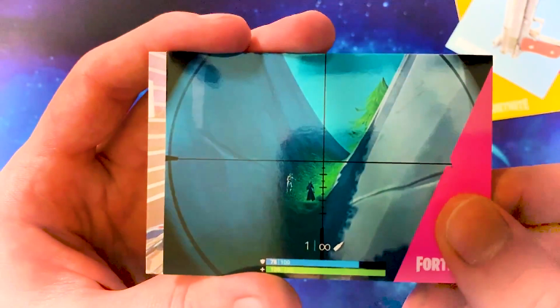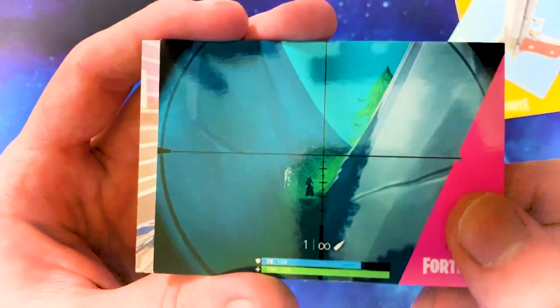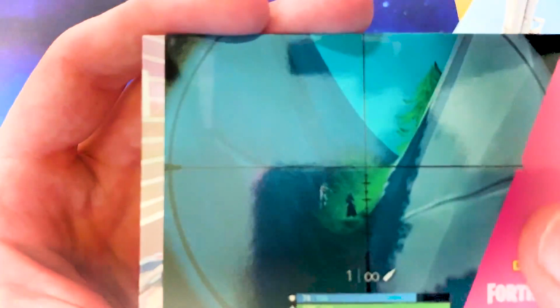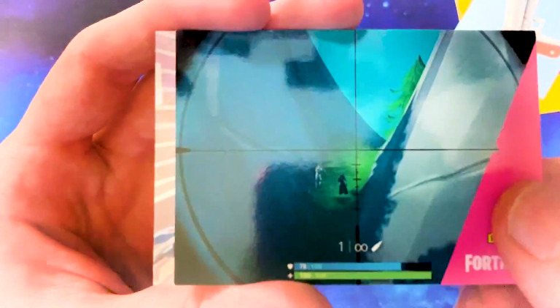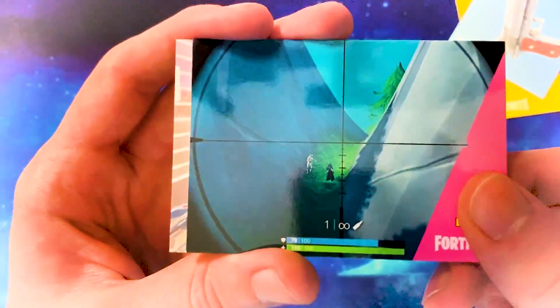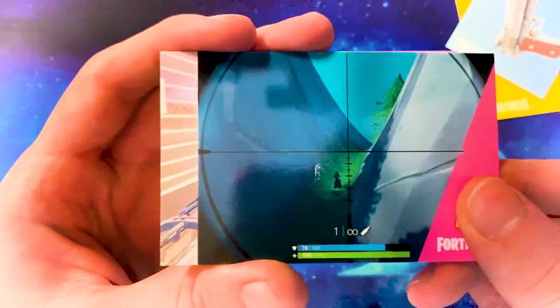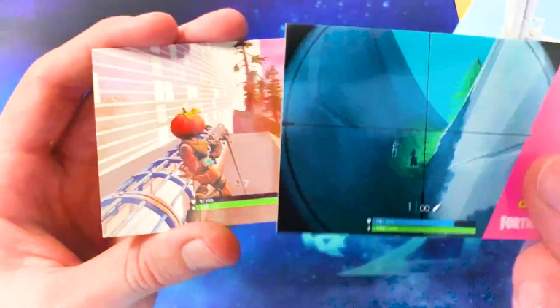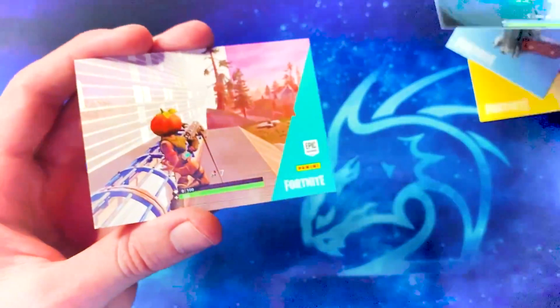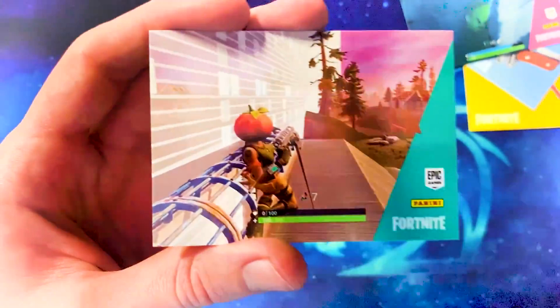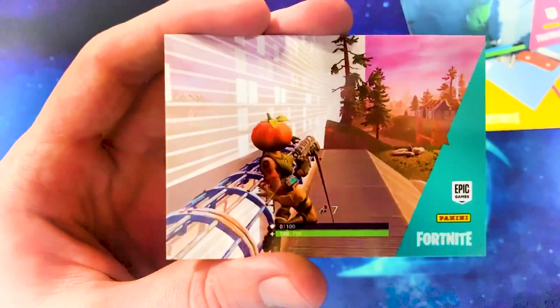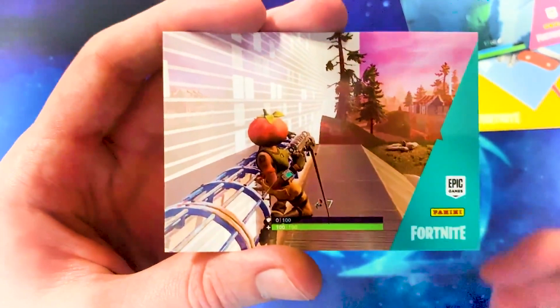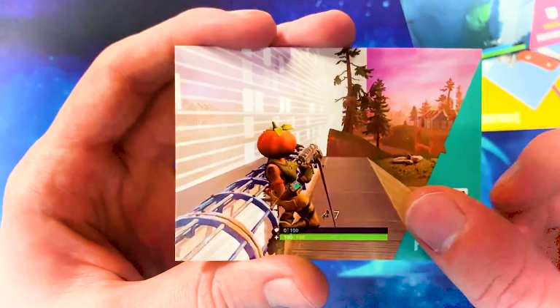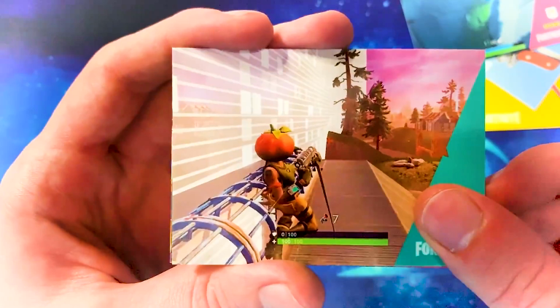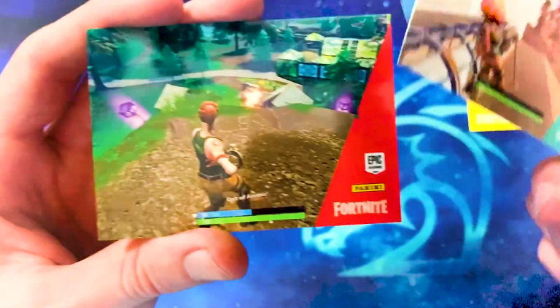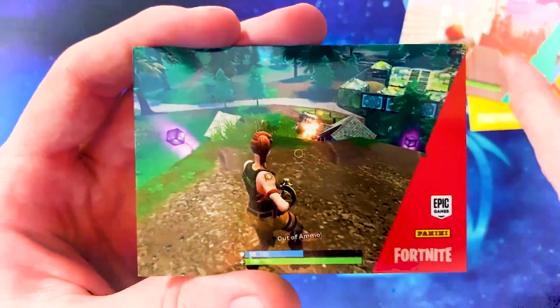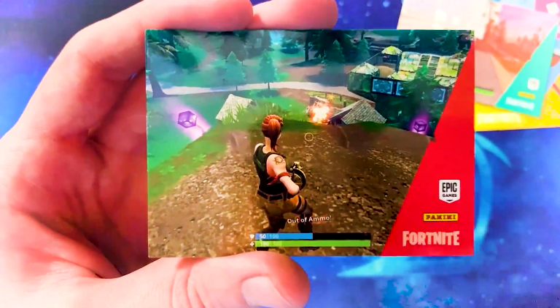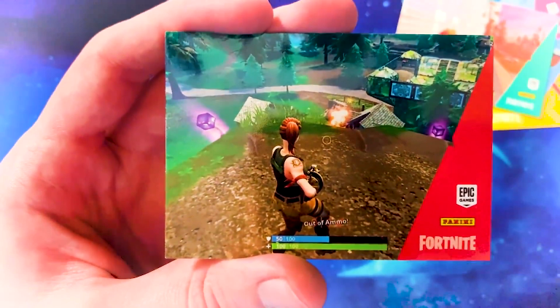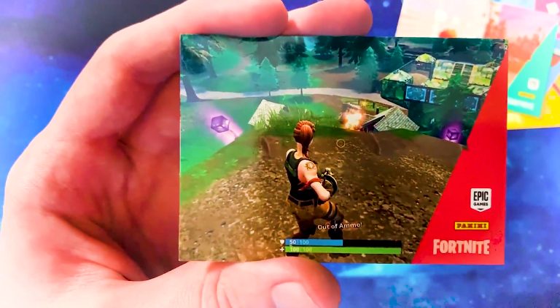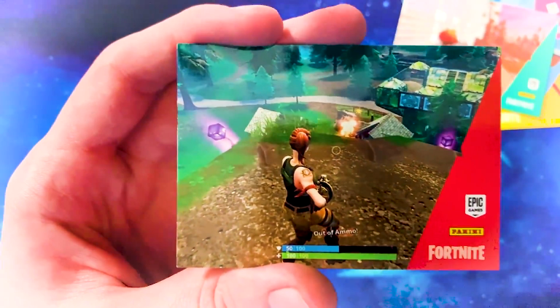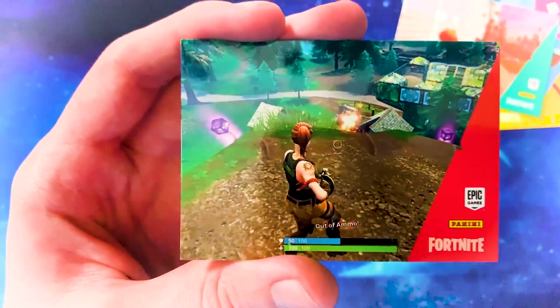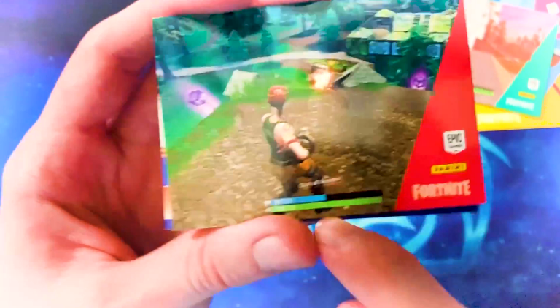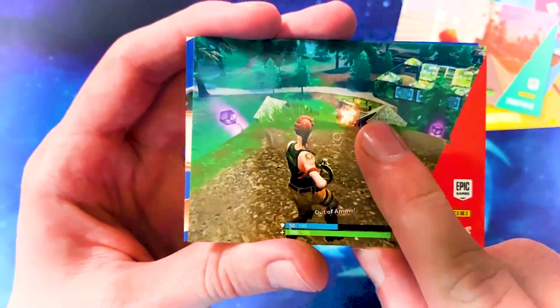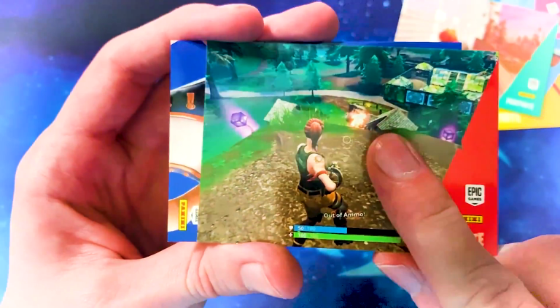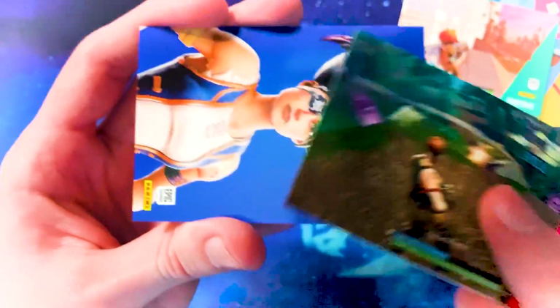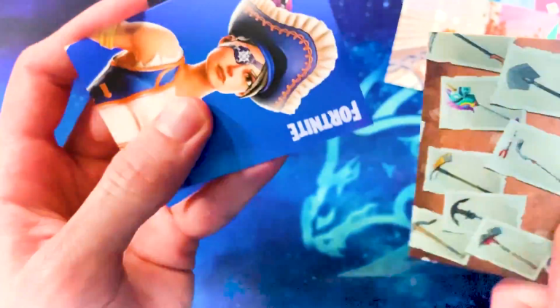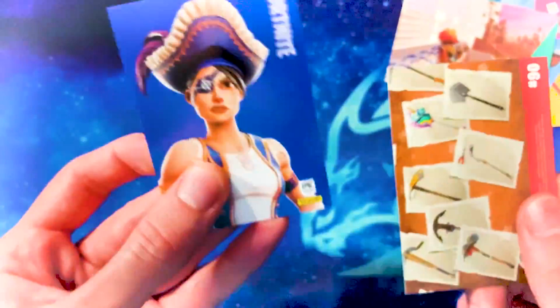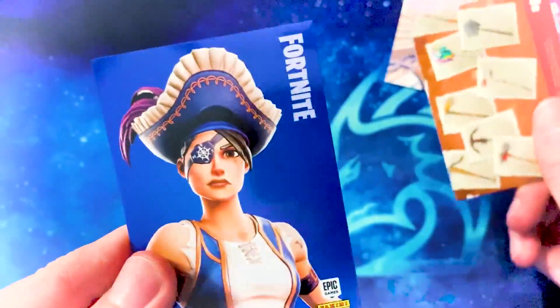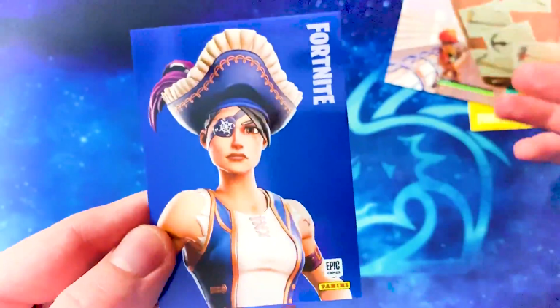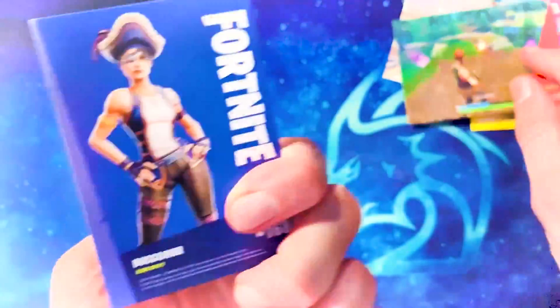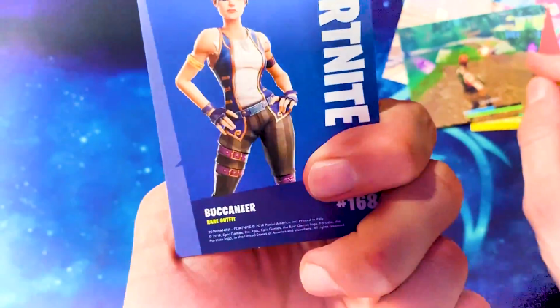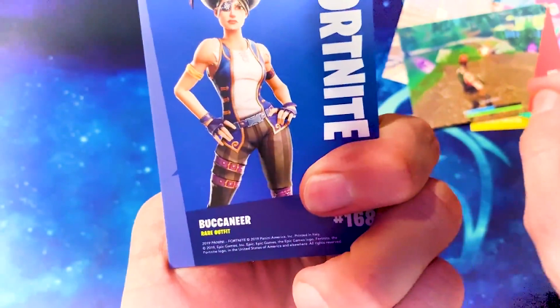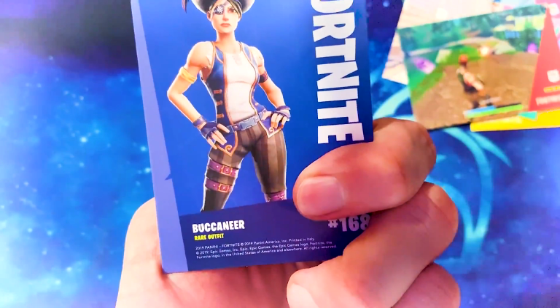Random screenshot of two skins standing beside mountains. I feel like they could have done so much better with those screenshot cards — they're so weird and none of them are really decent at all. The rare skin from this pack is the female pirate skin called Buccaneer — rare outfit.